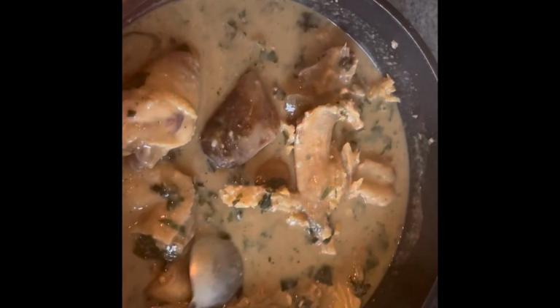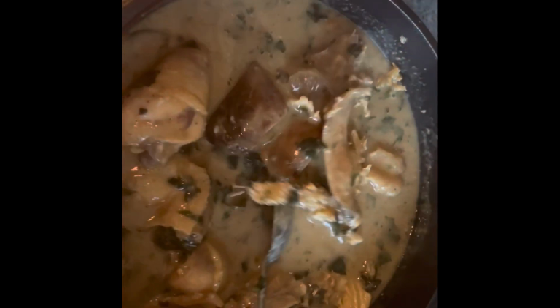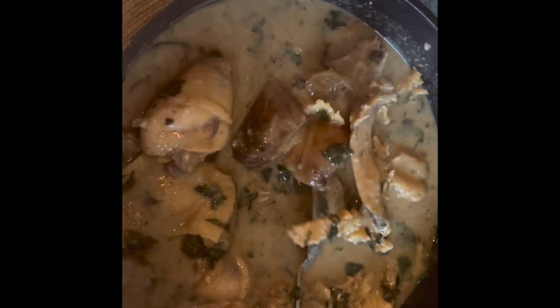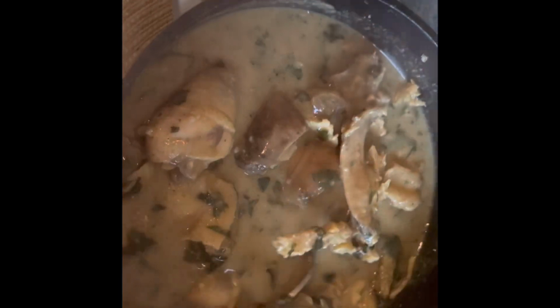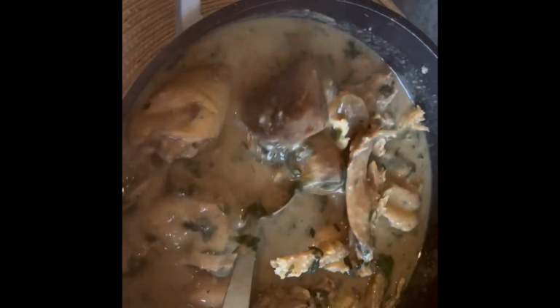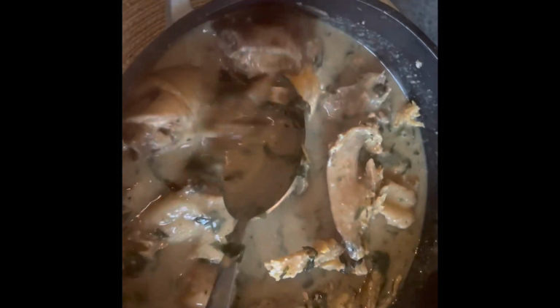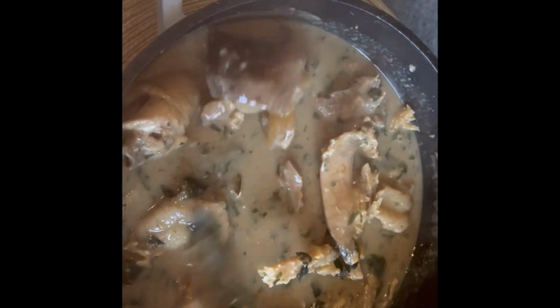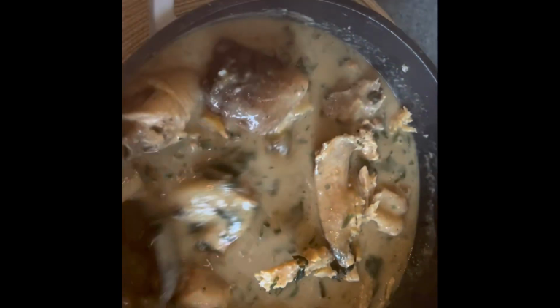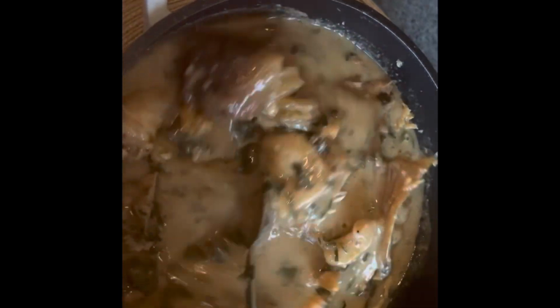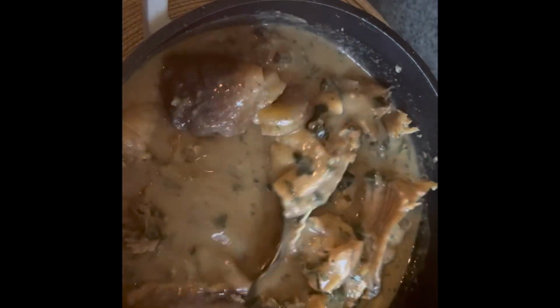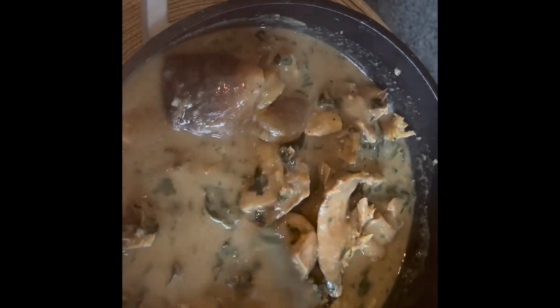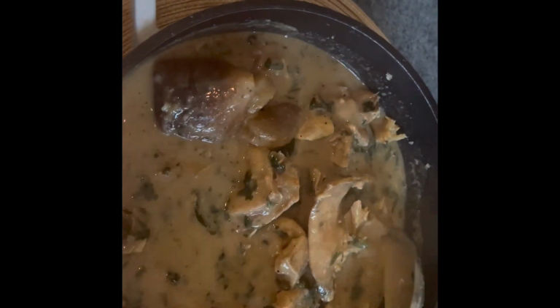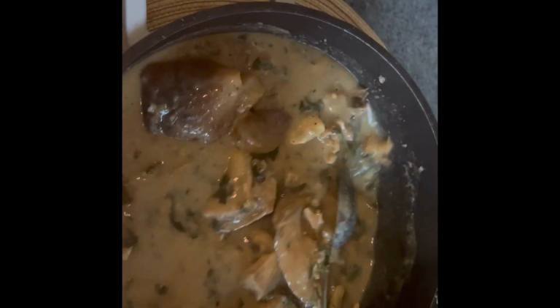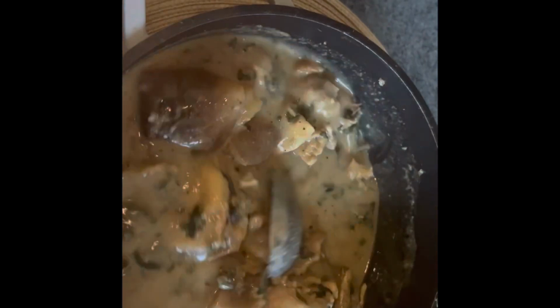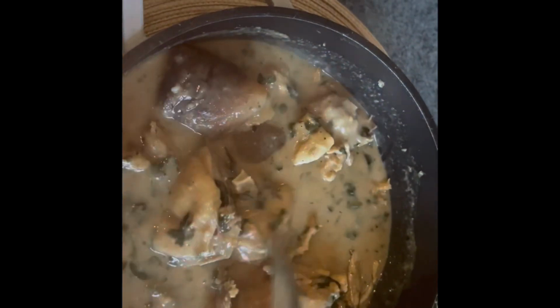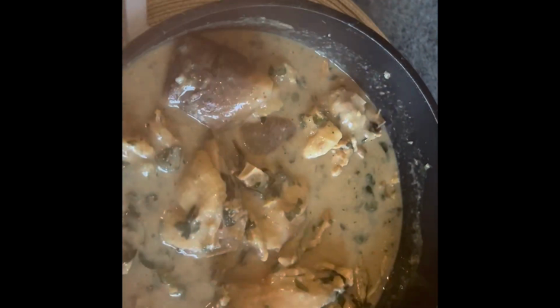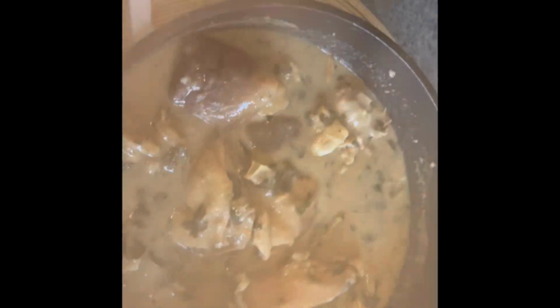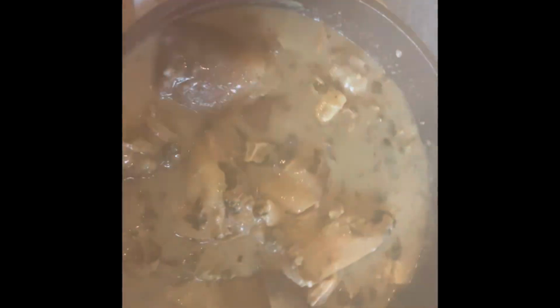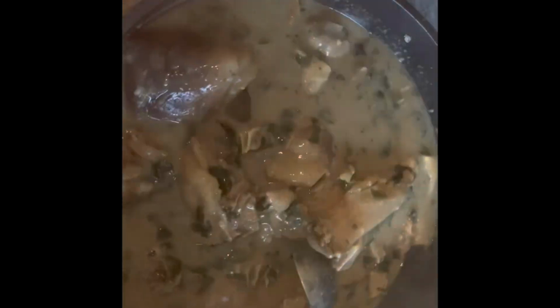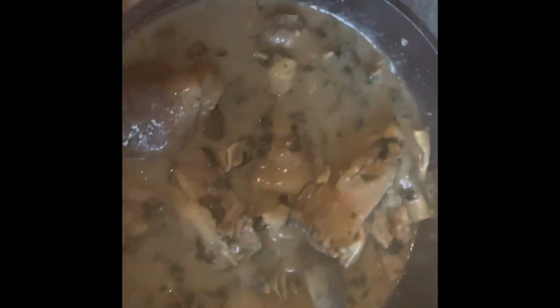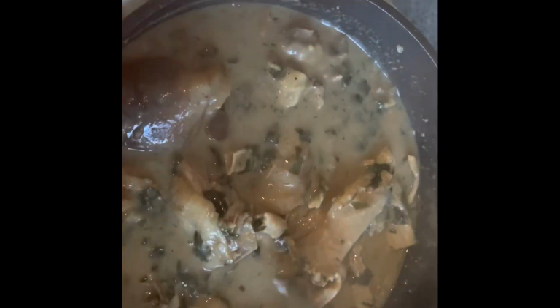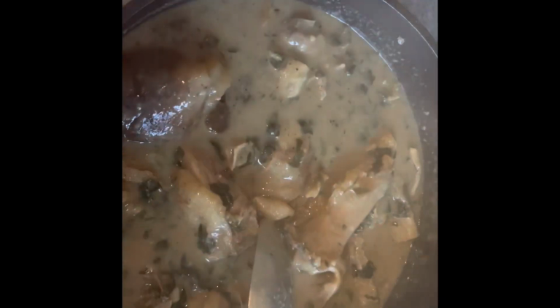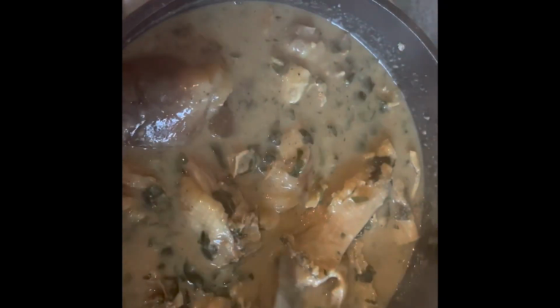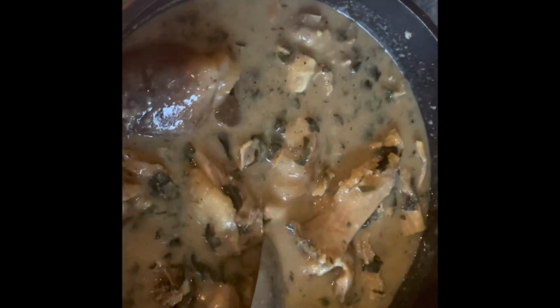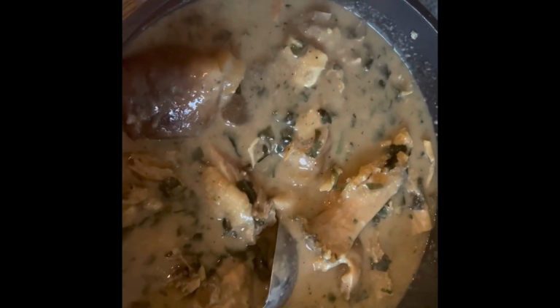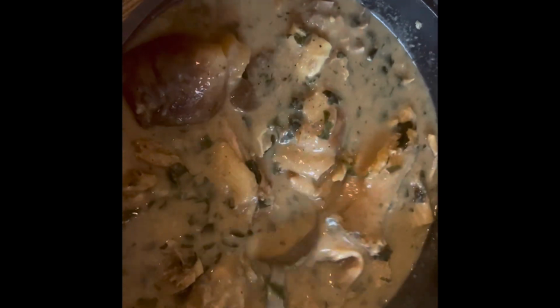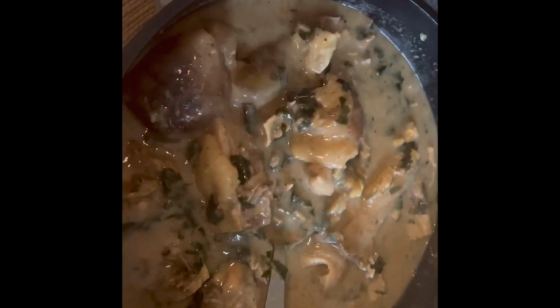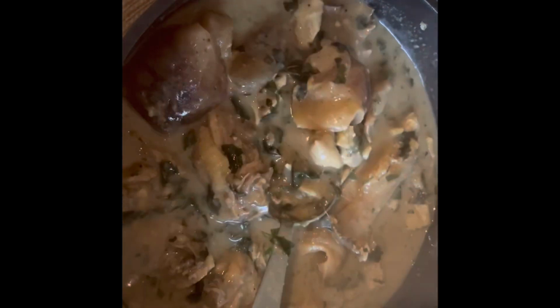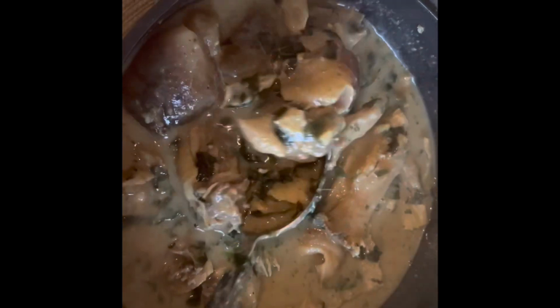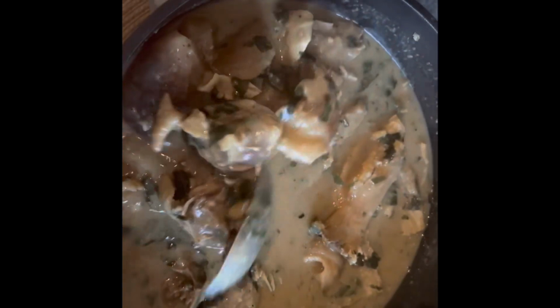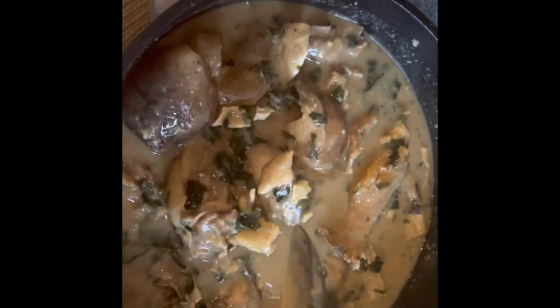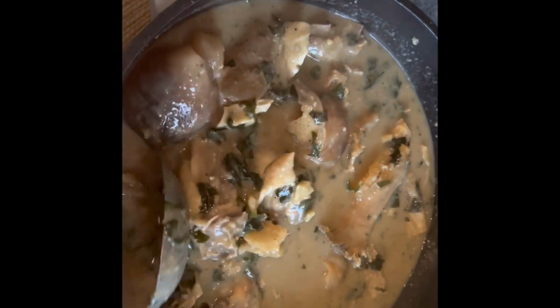Hello, happy new year to you all! Good morning, good afternoon, good evening depending on your time and where you're watching from. It's your favorite girl, Alot's Kitchen and Family. Today in the kitchen we'll be making Nsala soup.